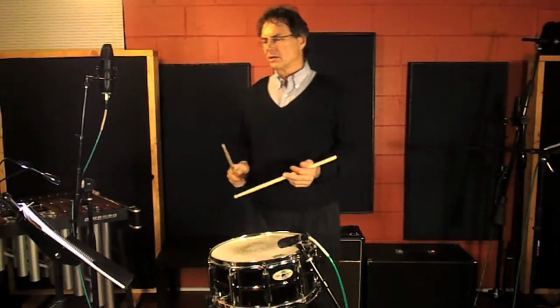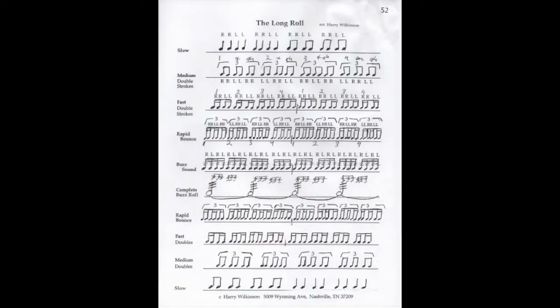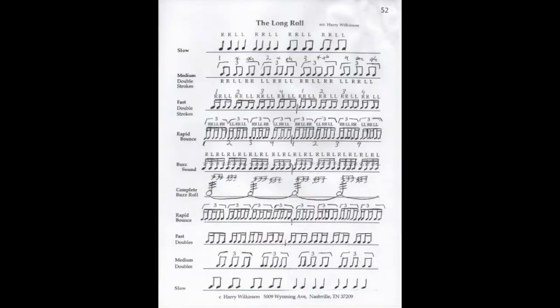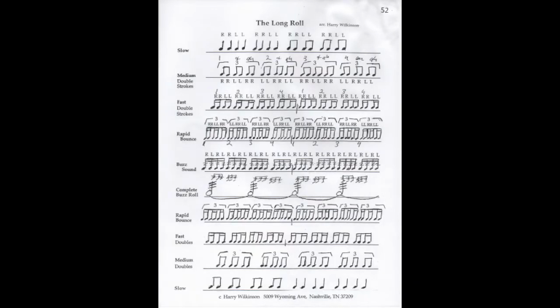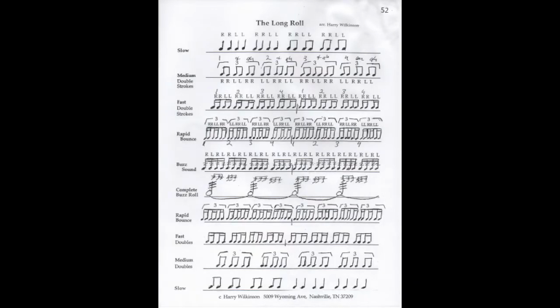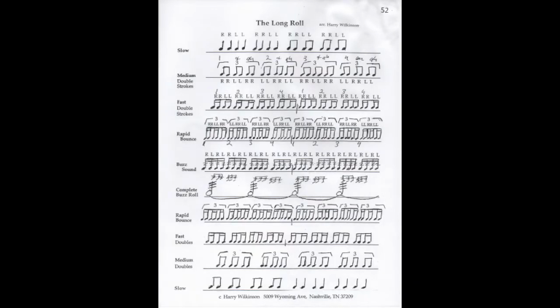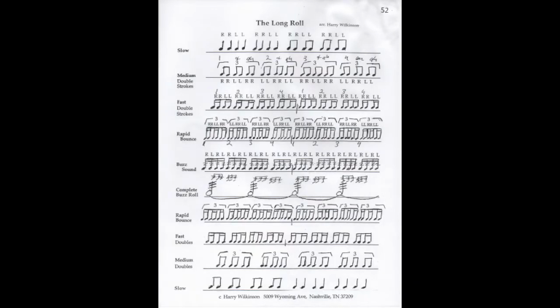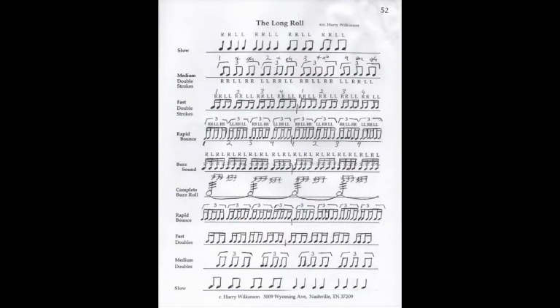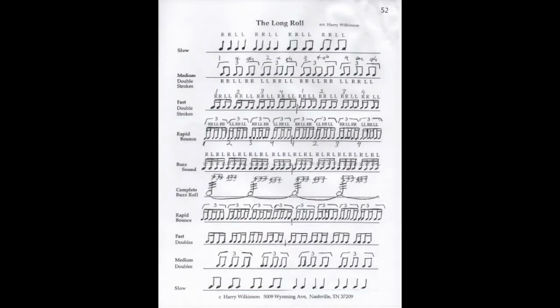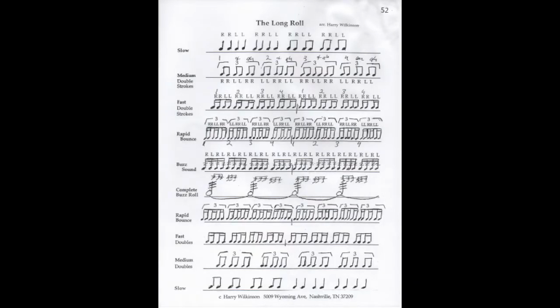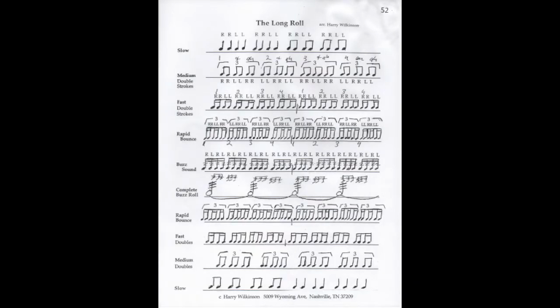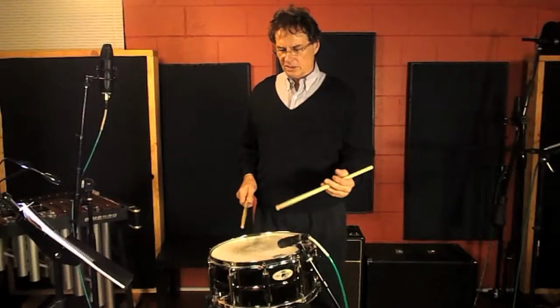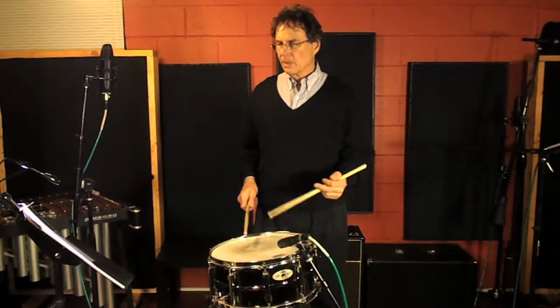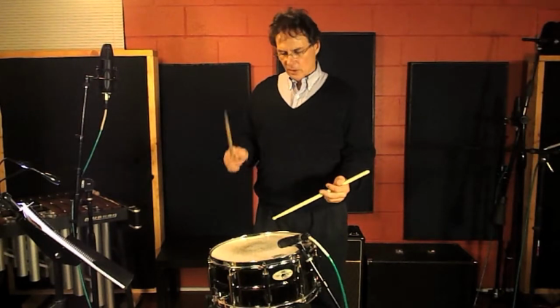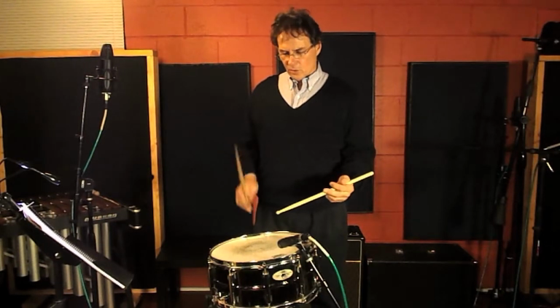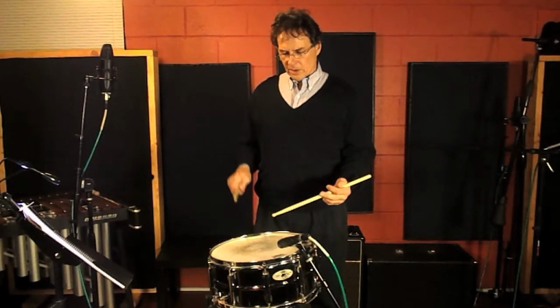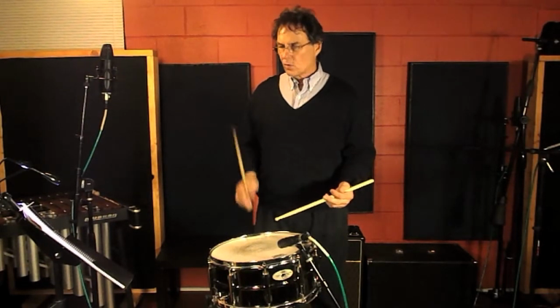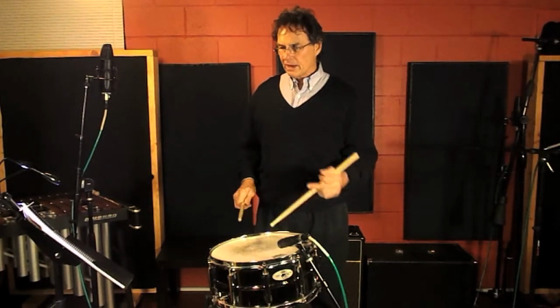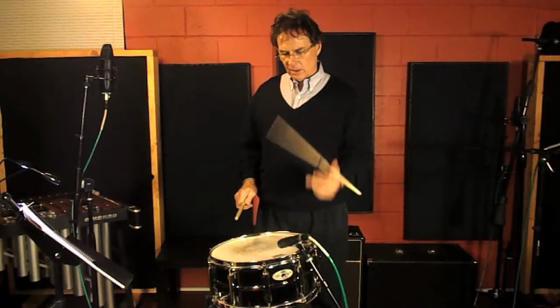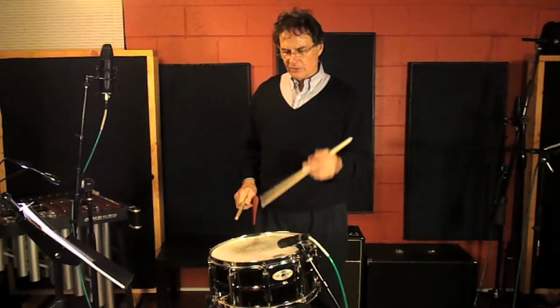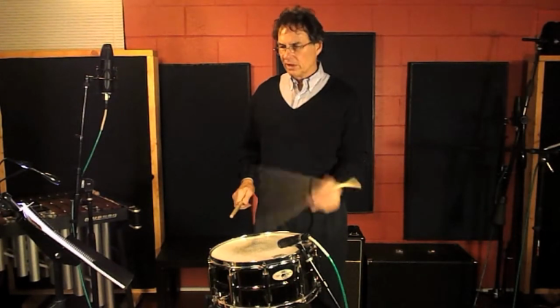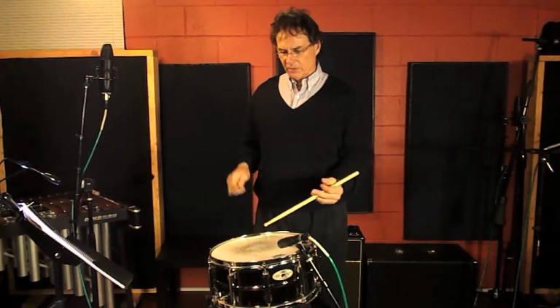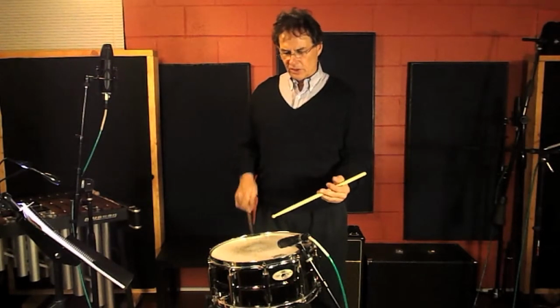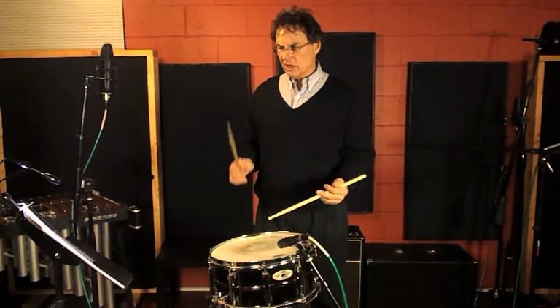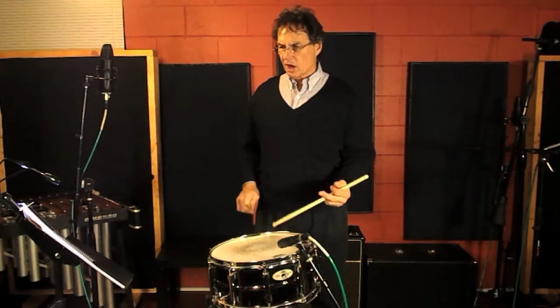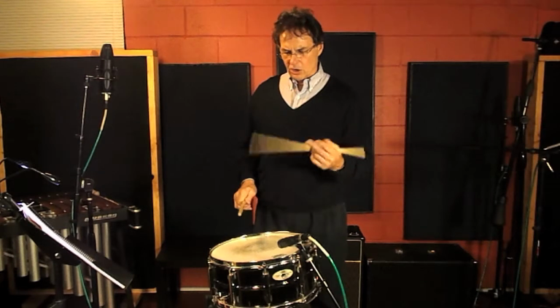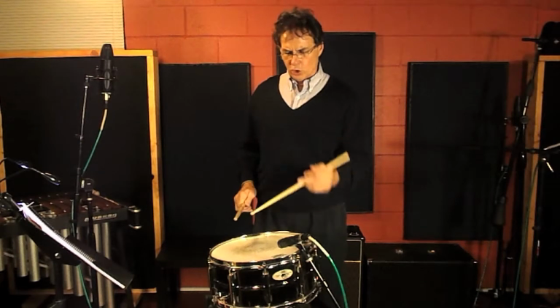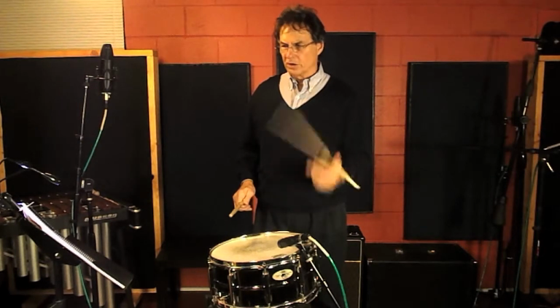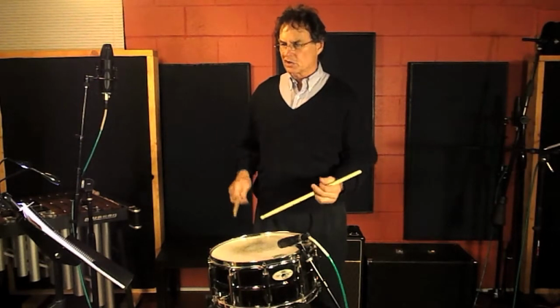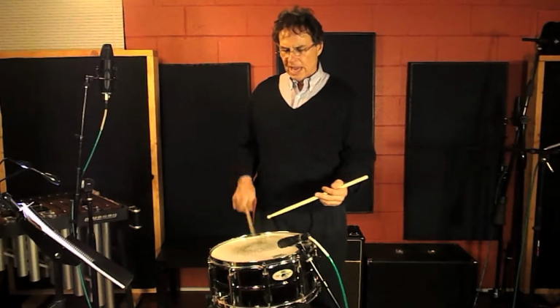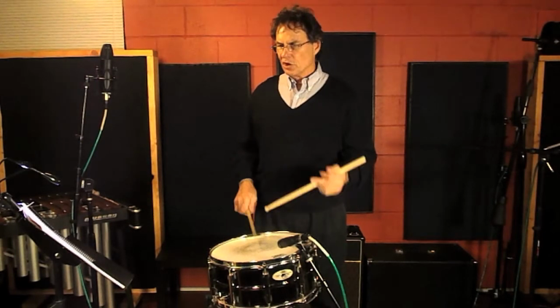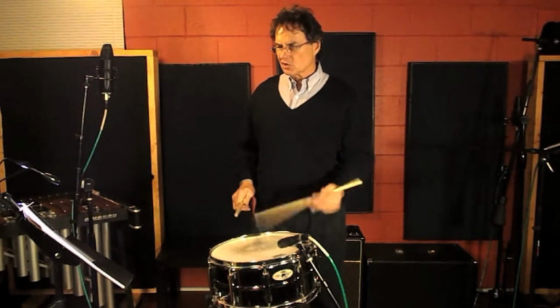So page 52 in Lesson One goes like this — right, right, right, left, left, left. These are quarter notes, then eighth notes.